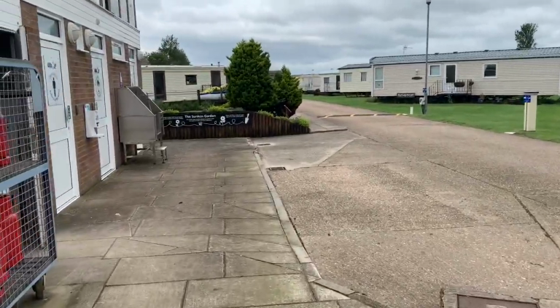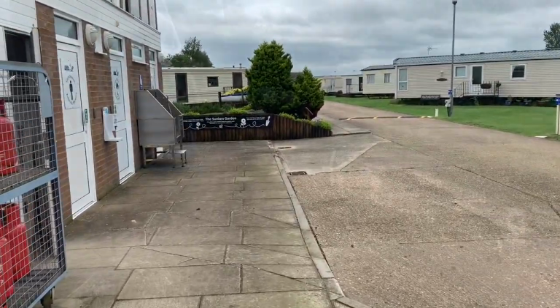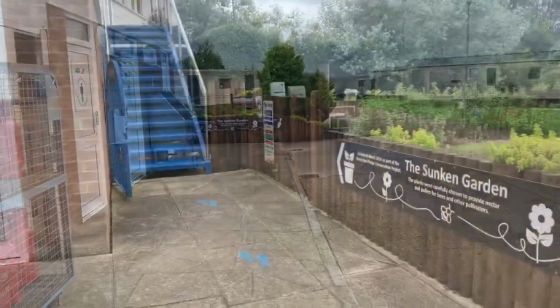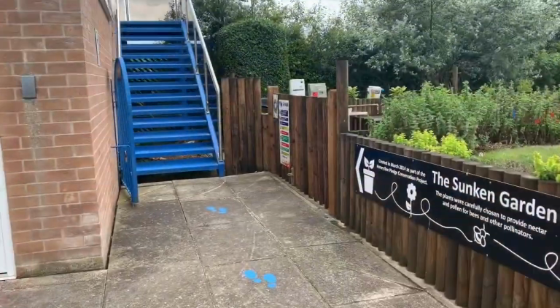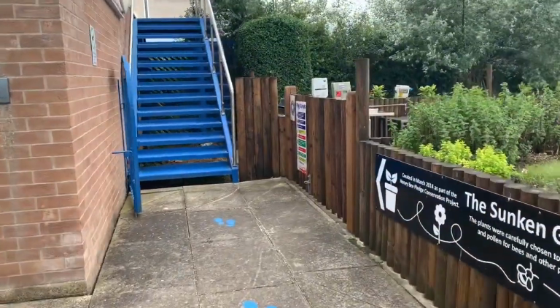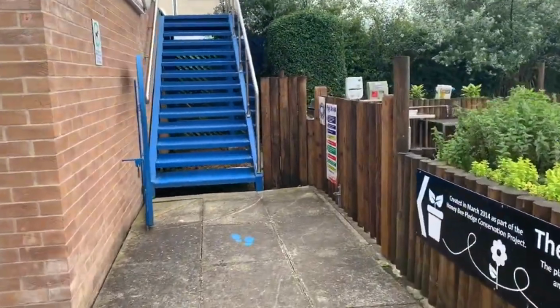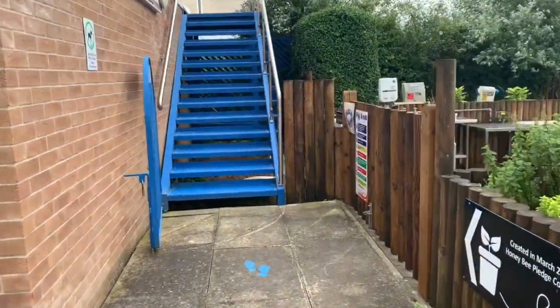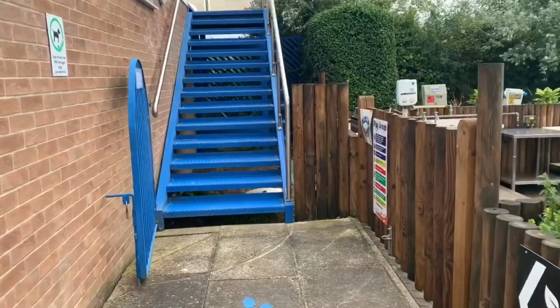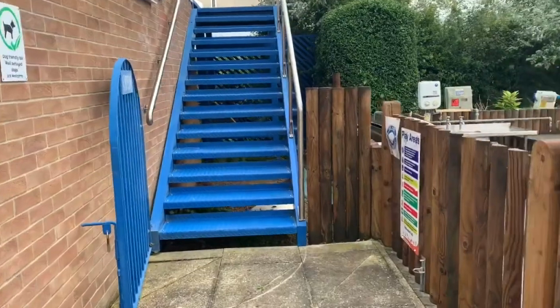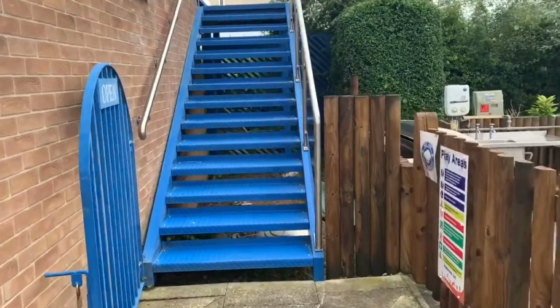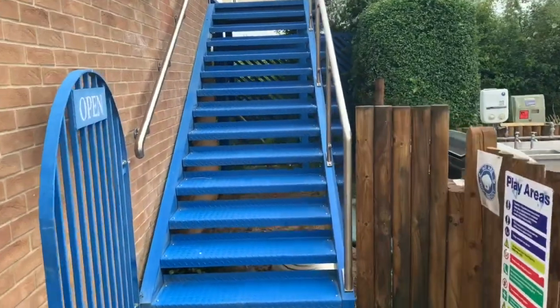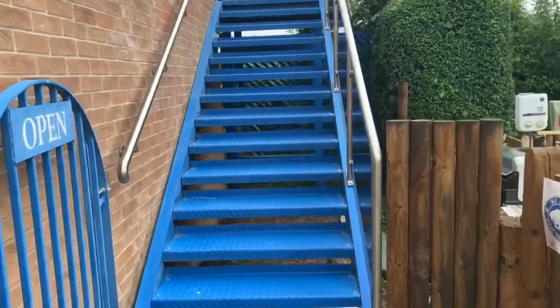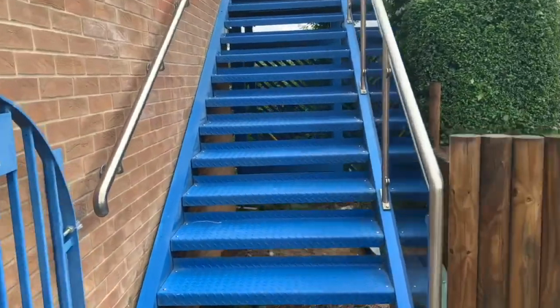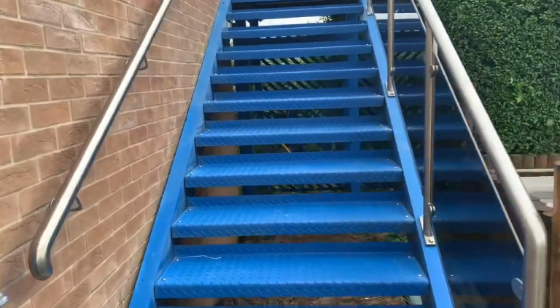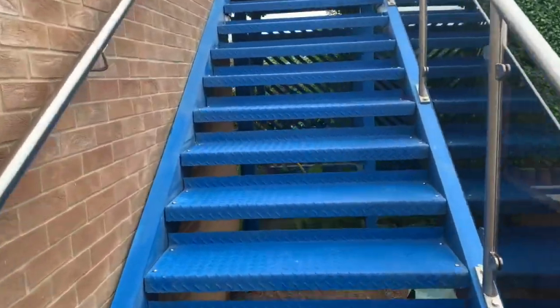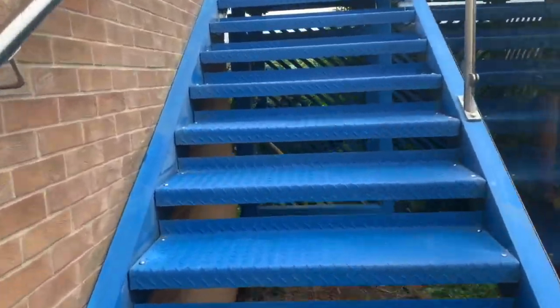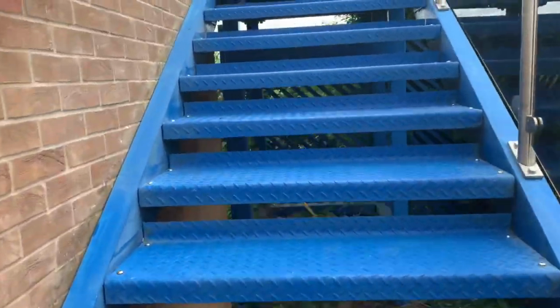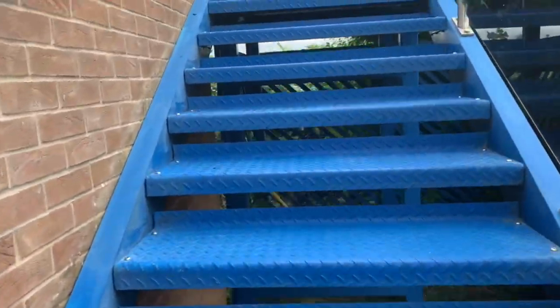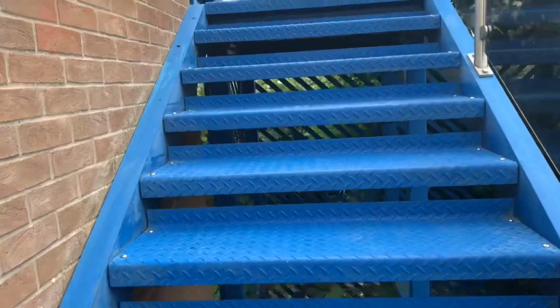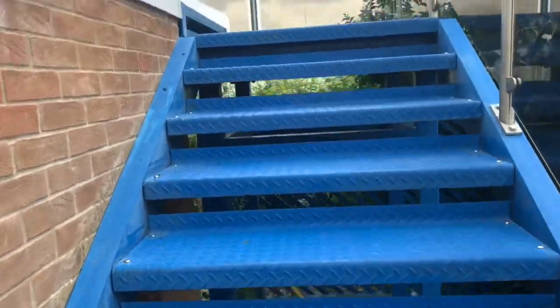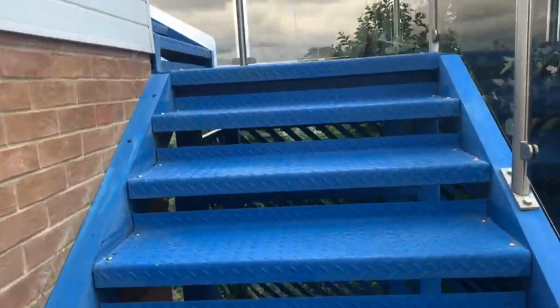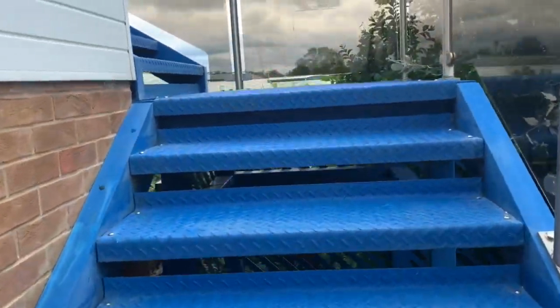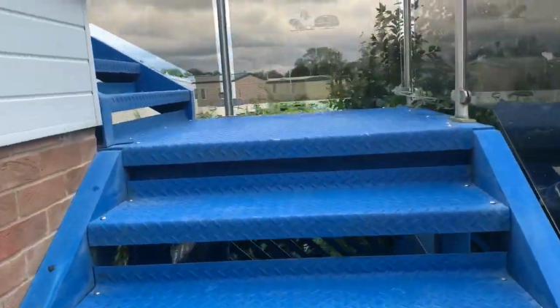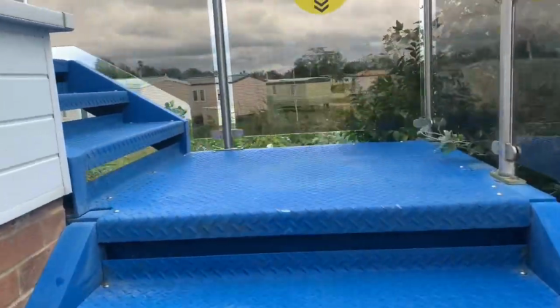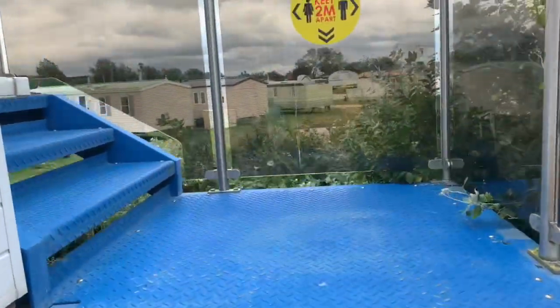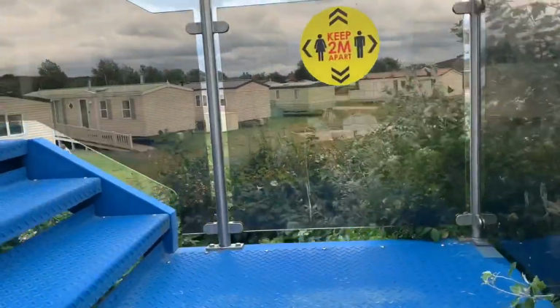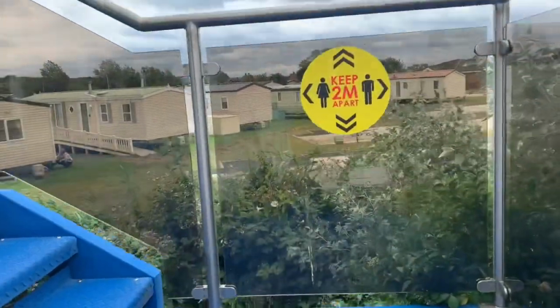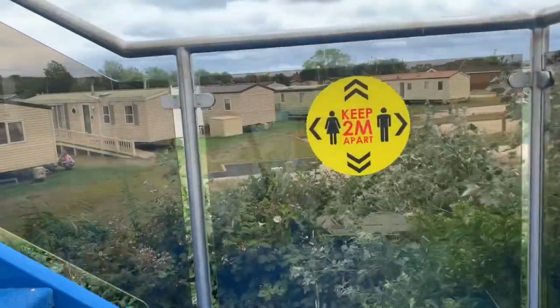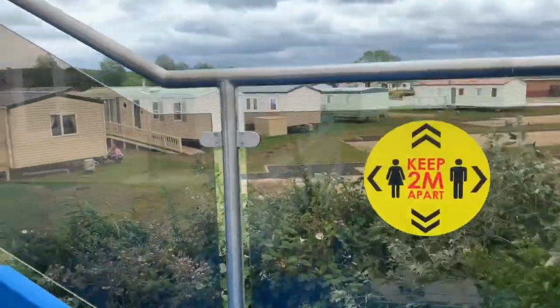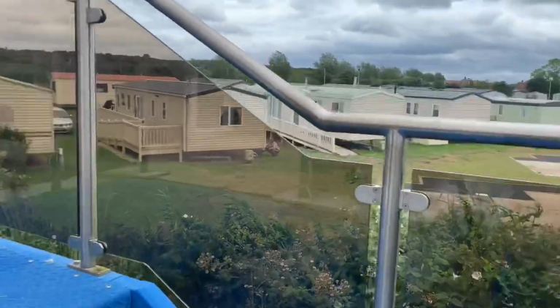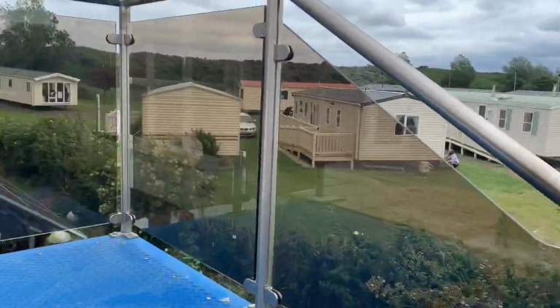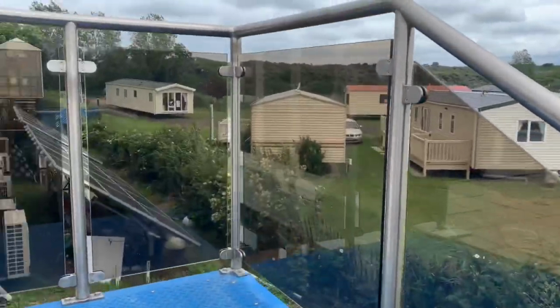The other entrance is on the opposite side of the building near the play area. Follow all the signage and this will lead you up into the lounge bar.